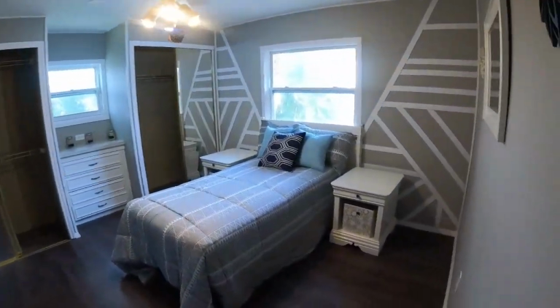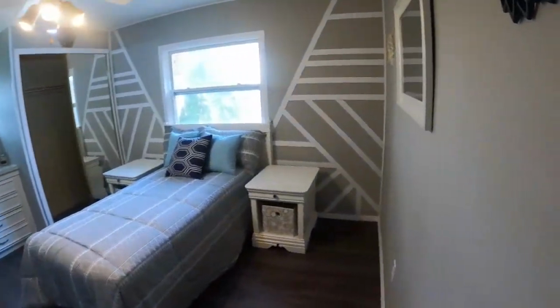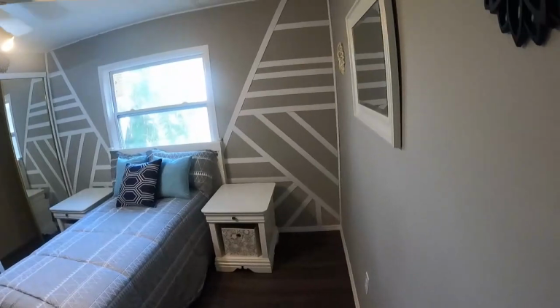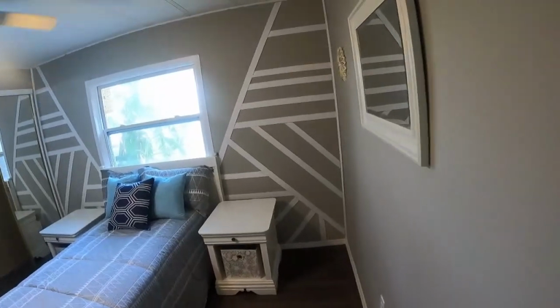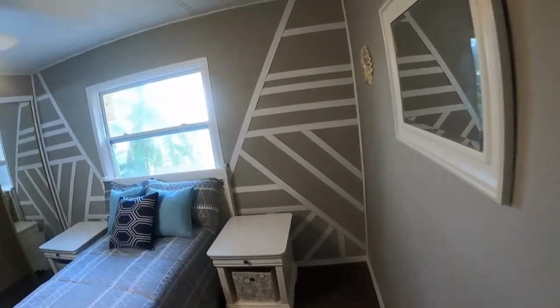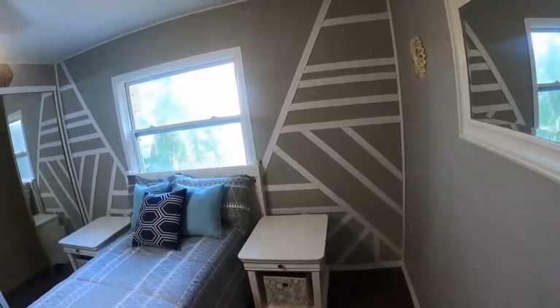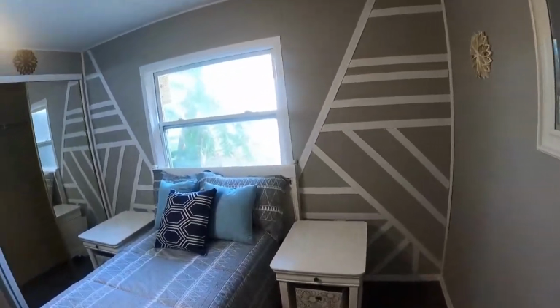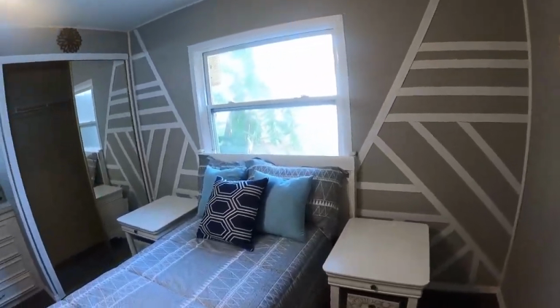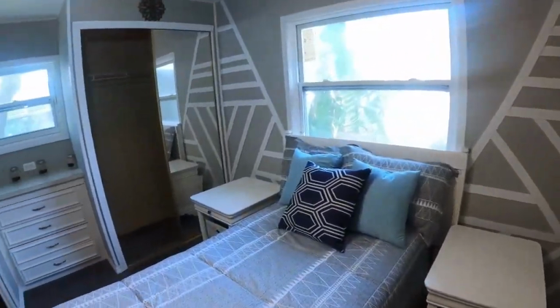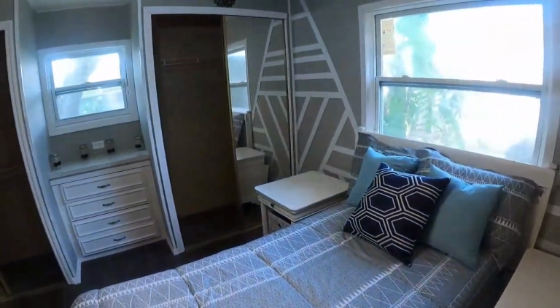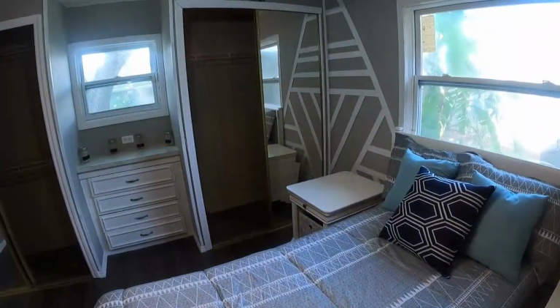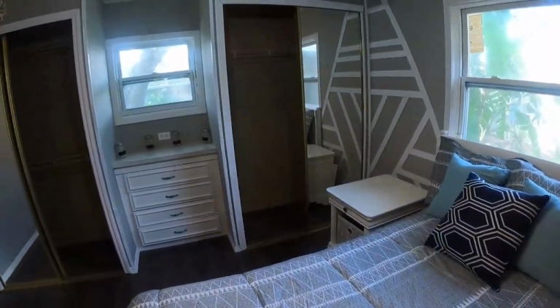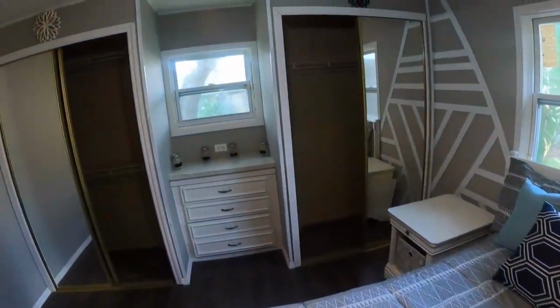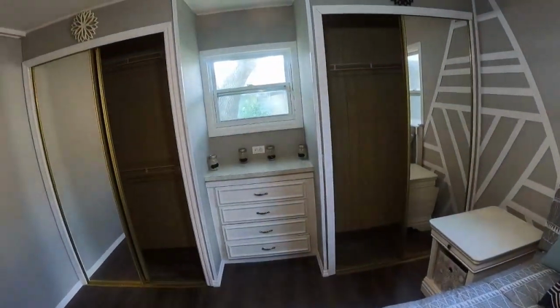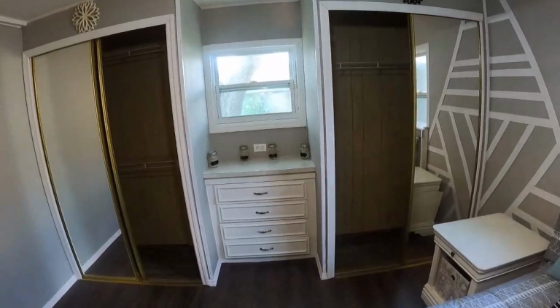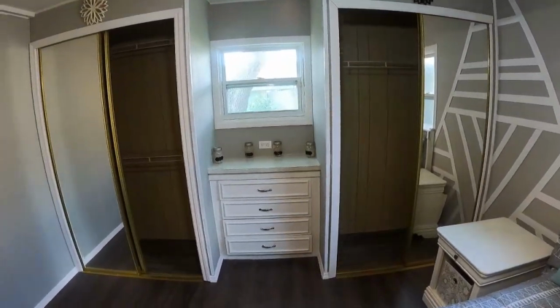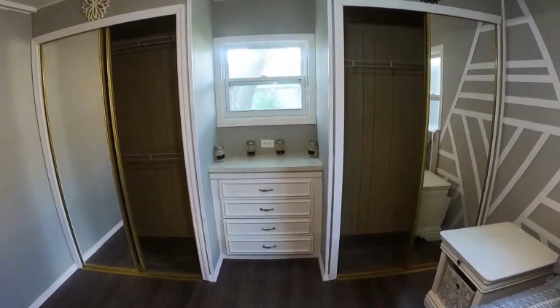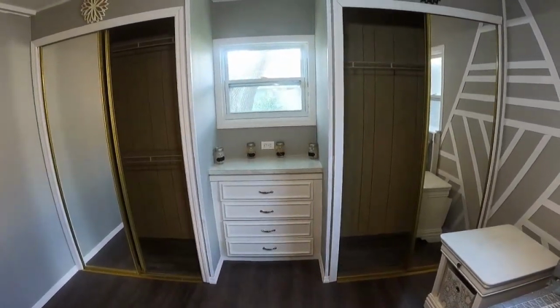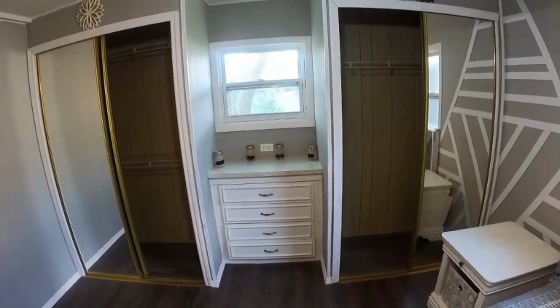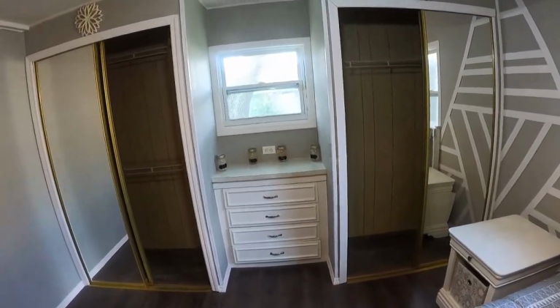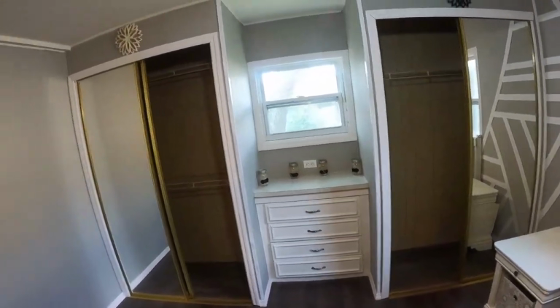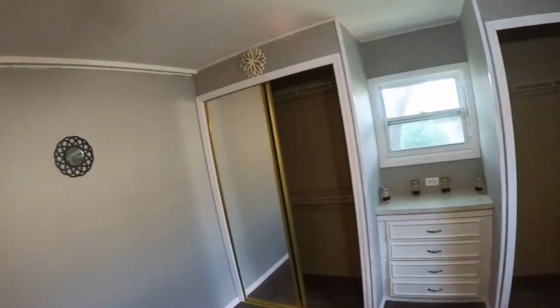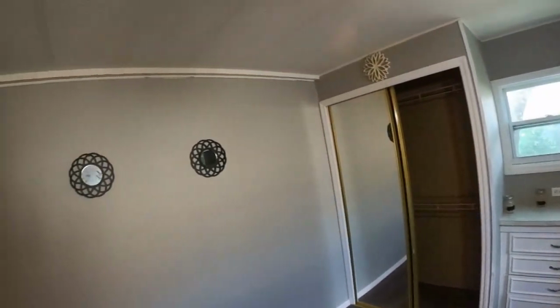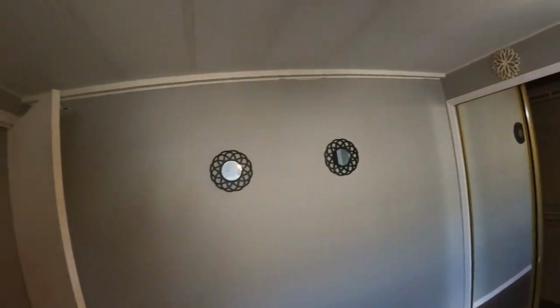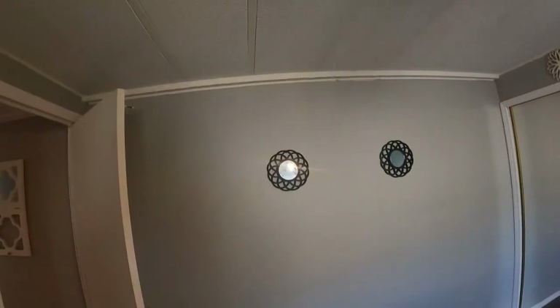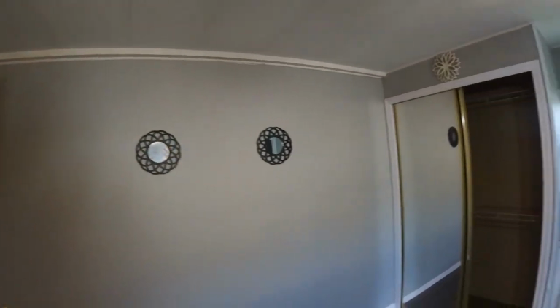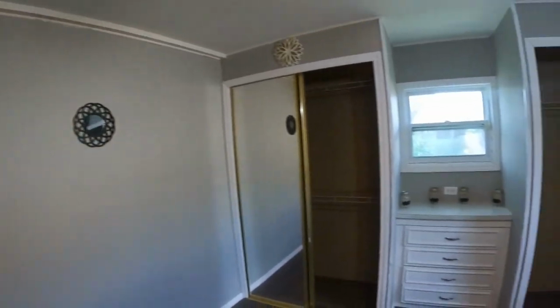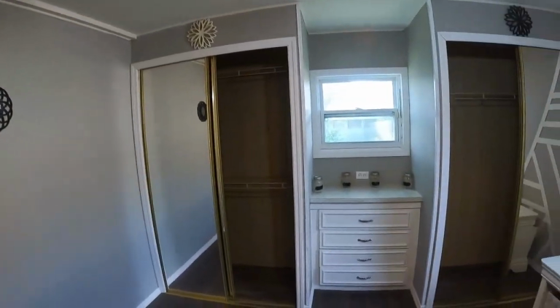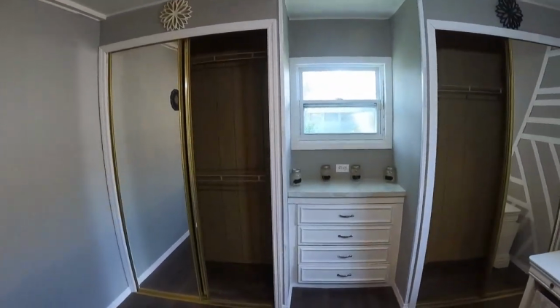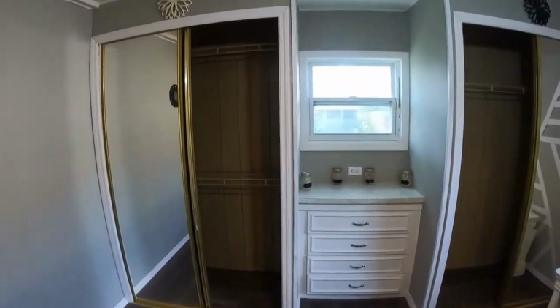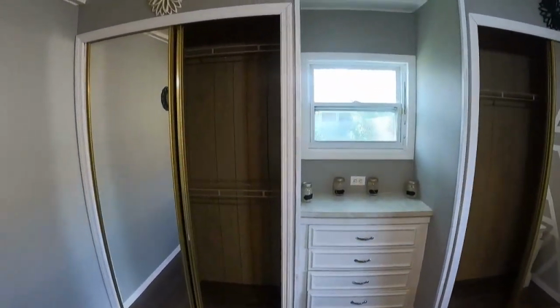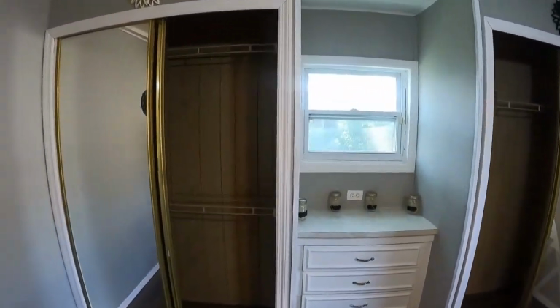Second bedroom — this is a good size. We've got a twin bed in here, but you can obviously put a larger bed in here if you want to. Nice built-in there and actually double closets, which is a real plus.